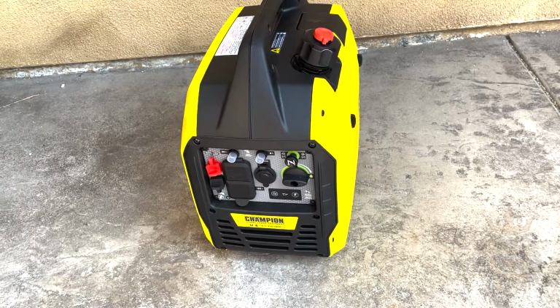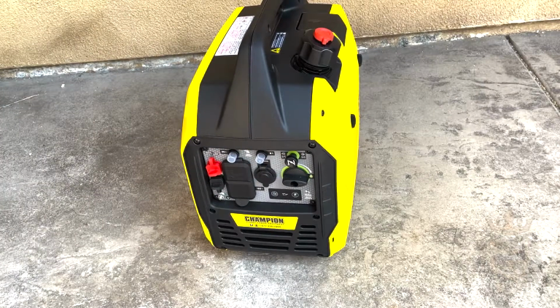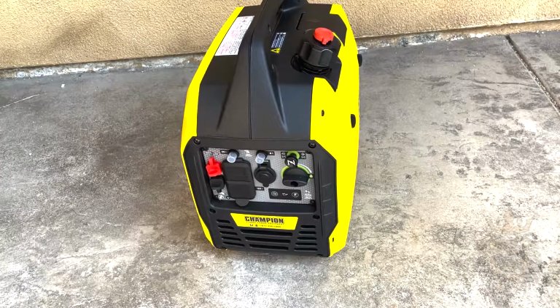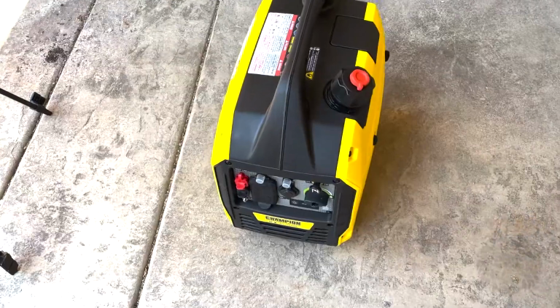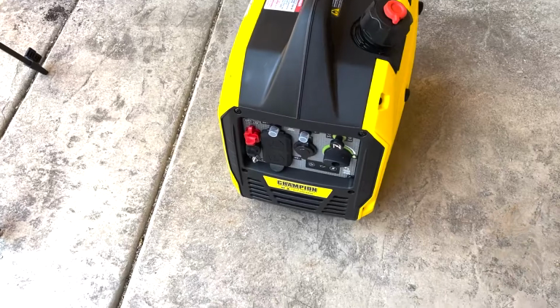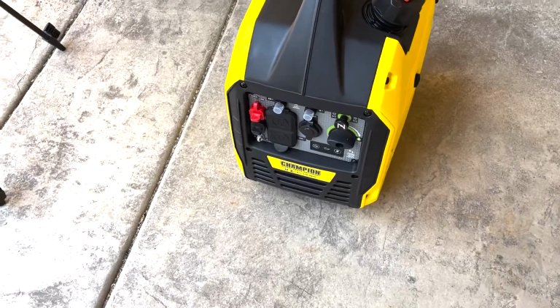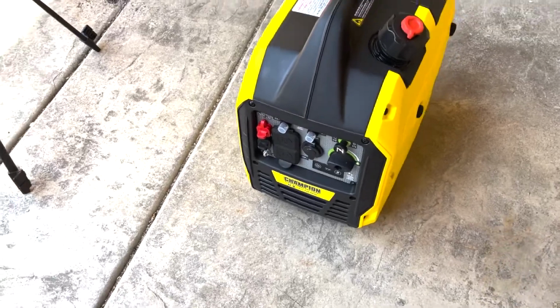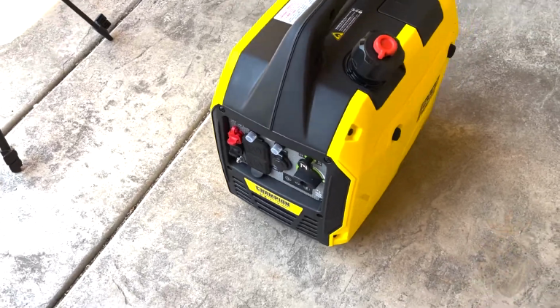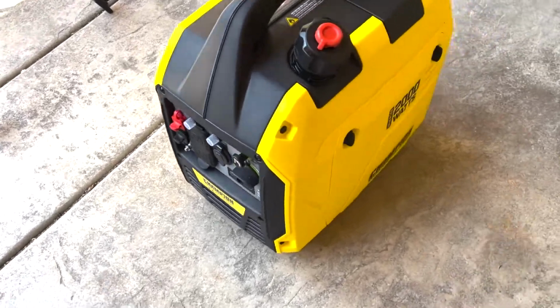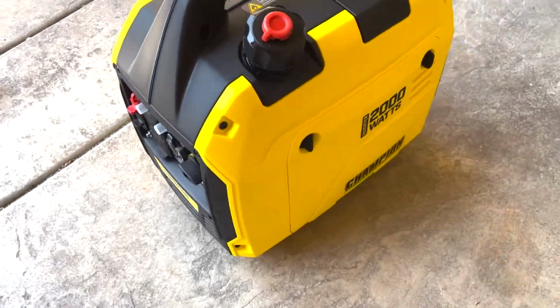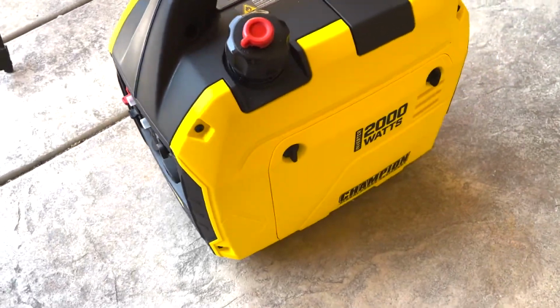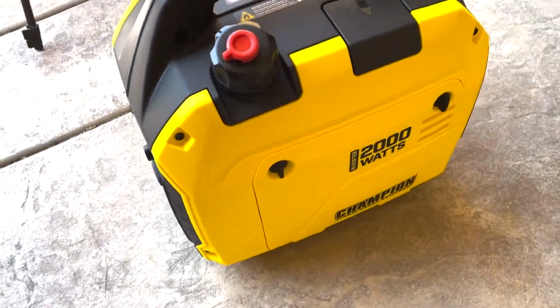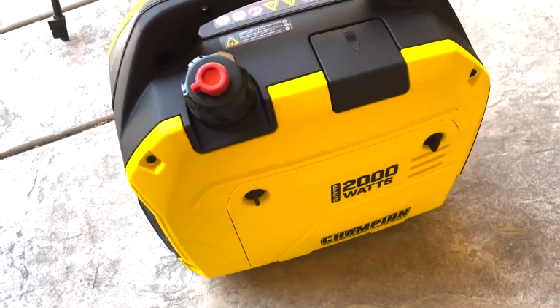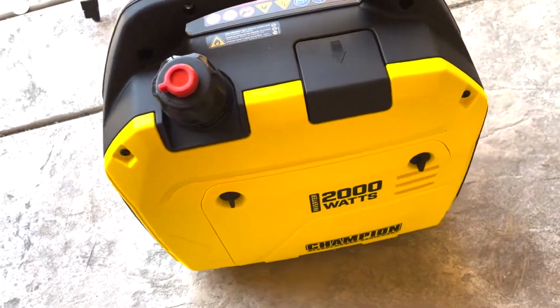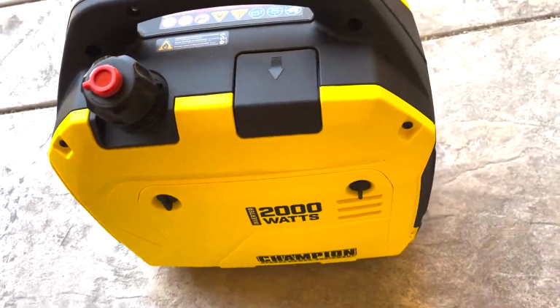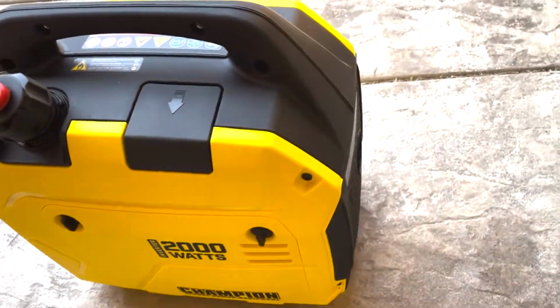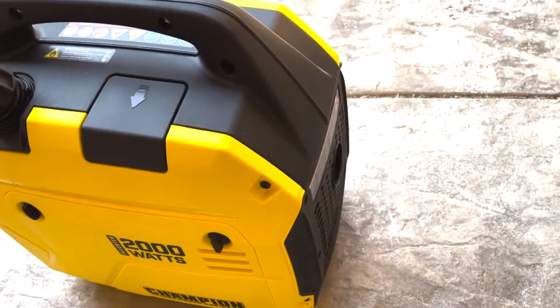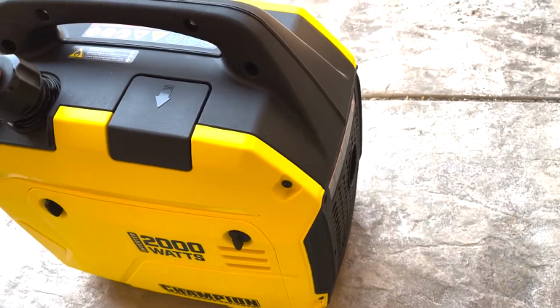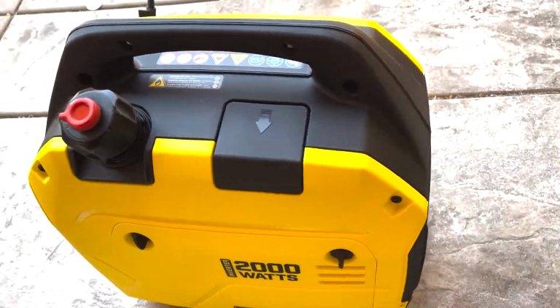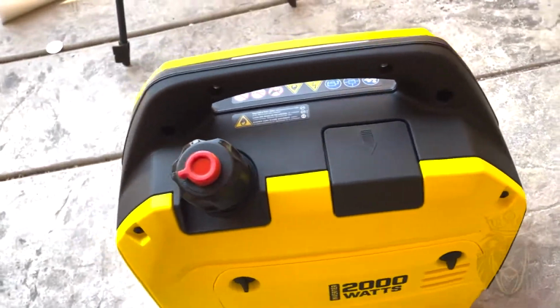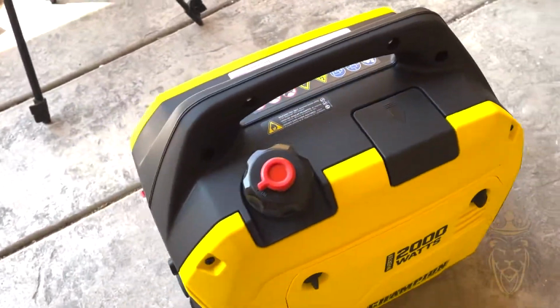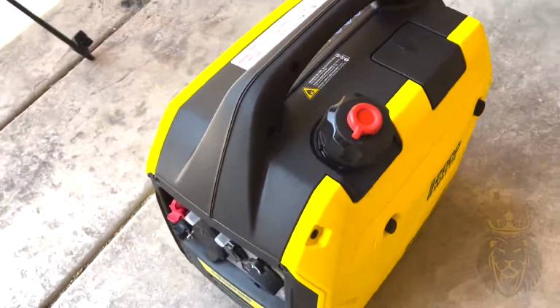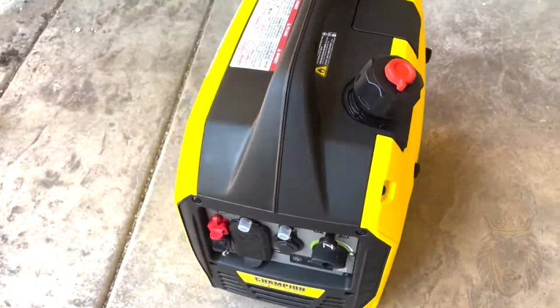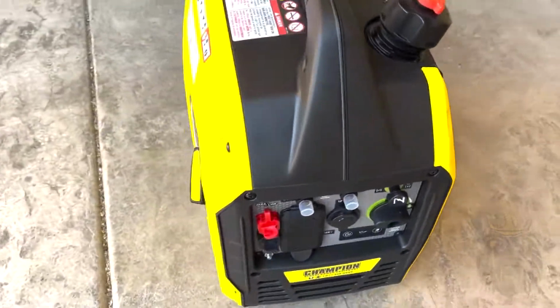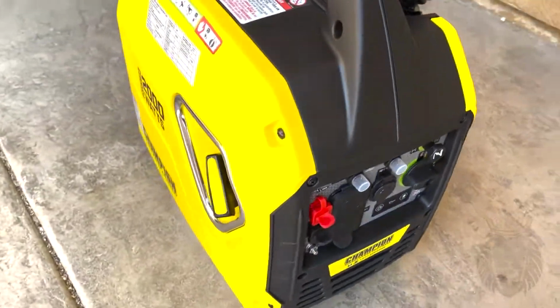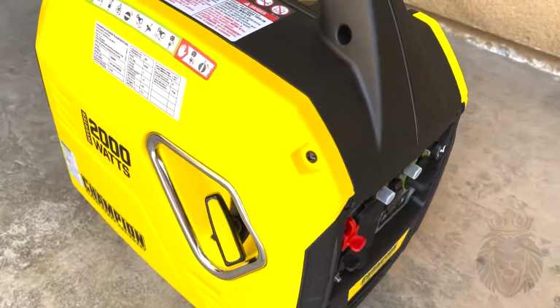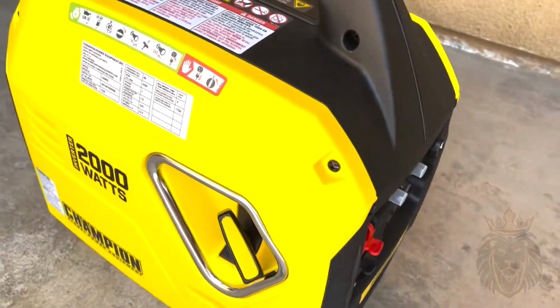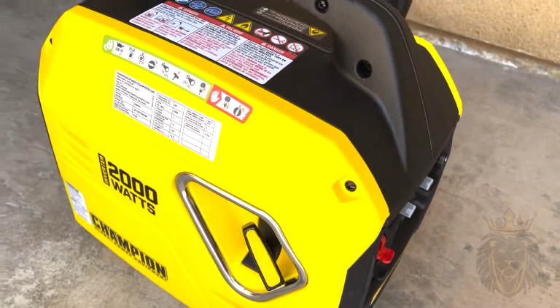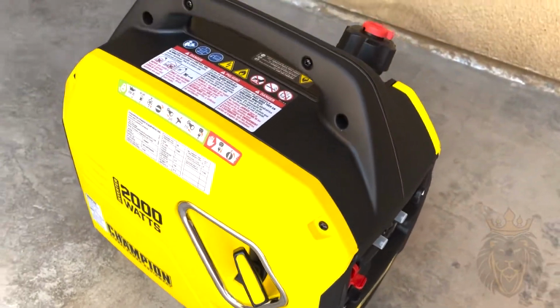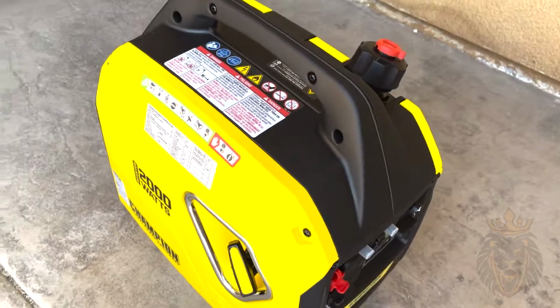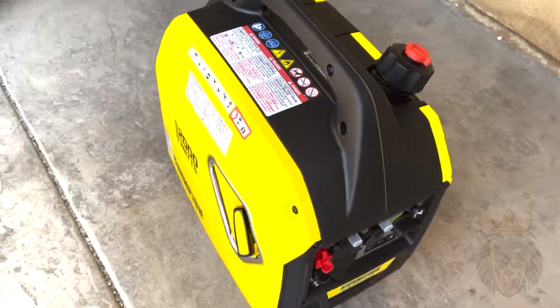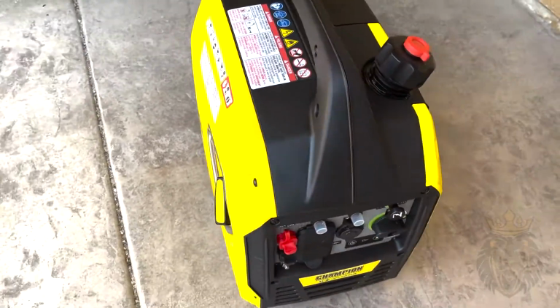As you can hear, the inverter generator is really not that loud compared to other generators I've had in the past. I'm very satisfied with the noise level of this generator, and I'm excited to plug this in.